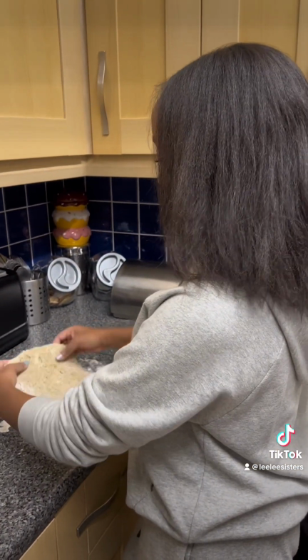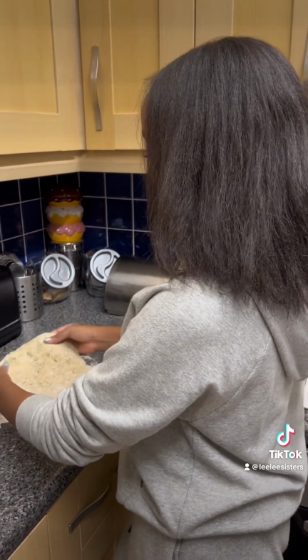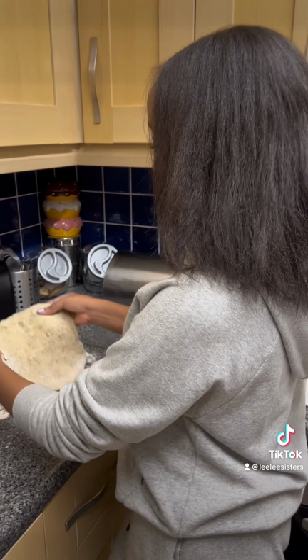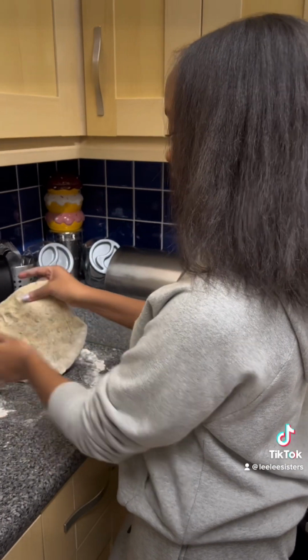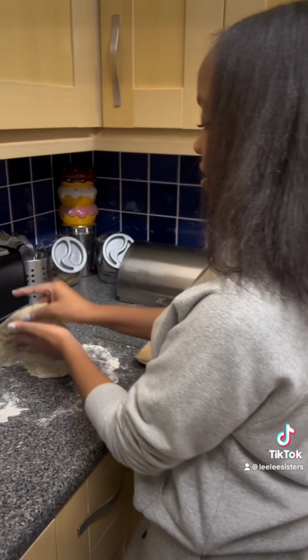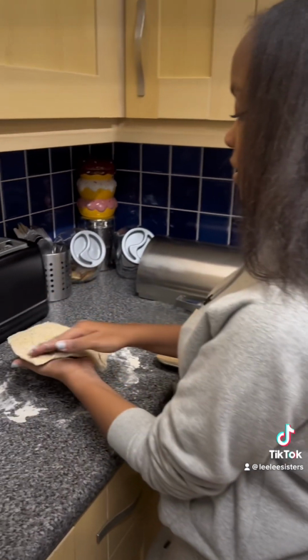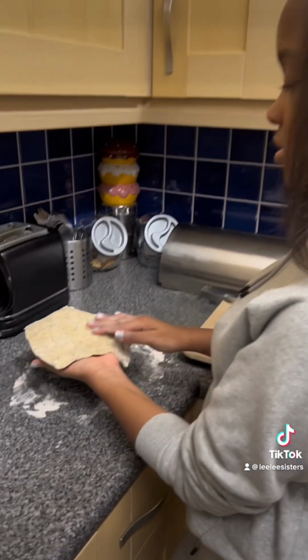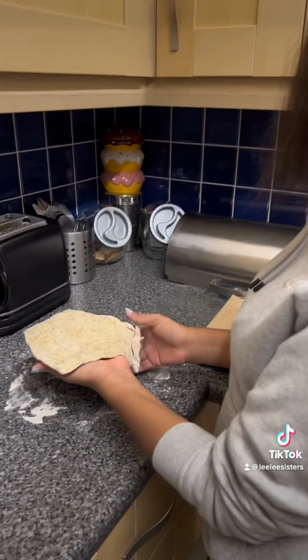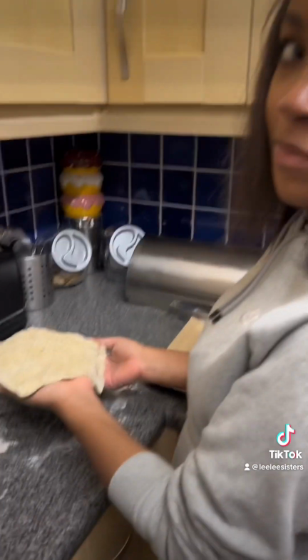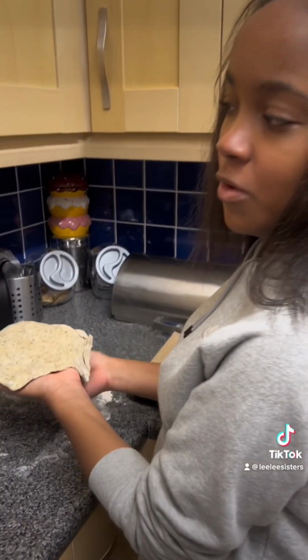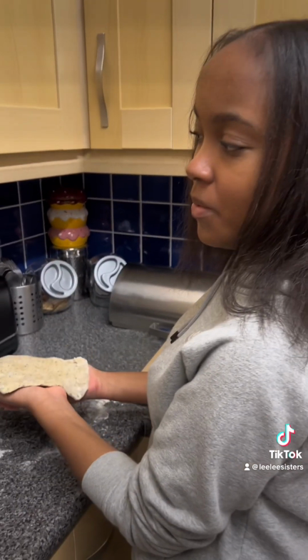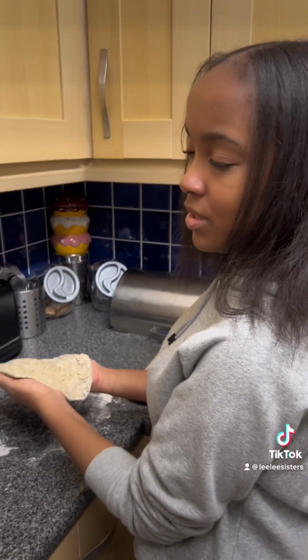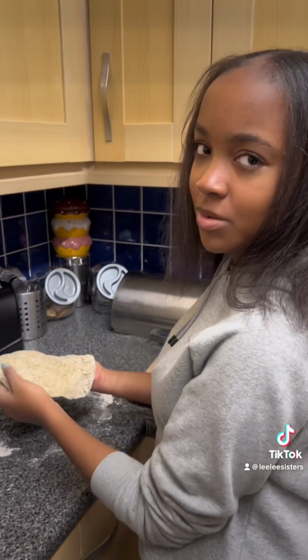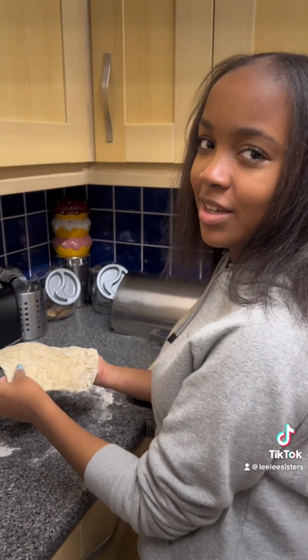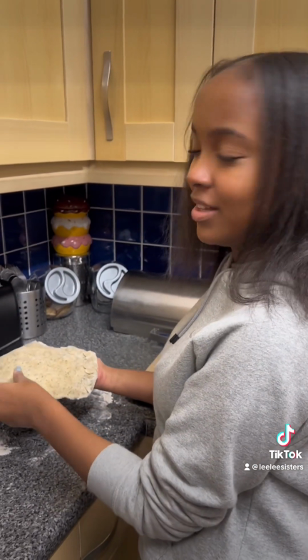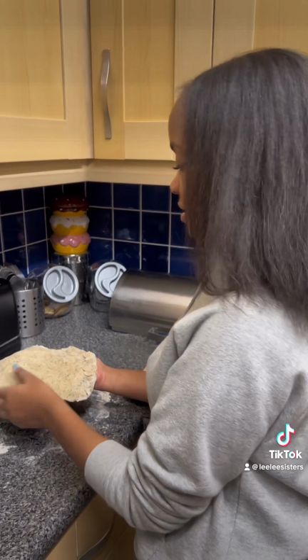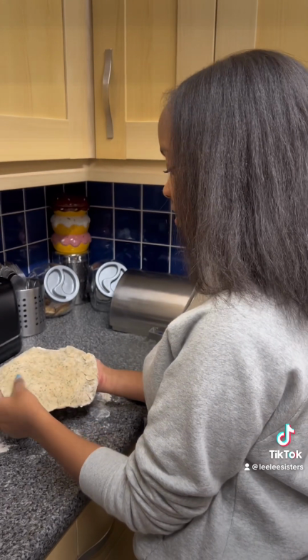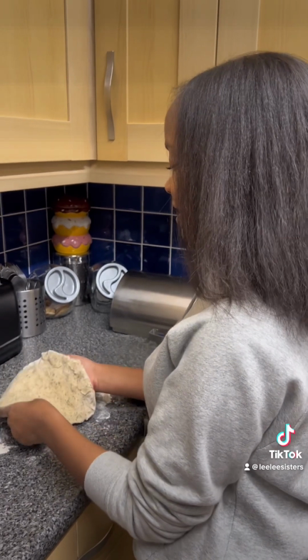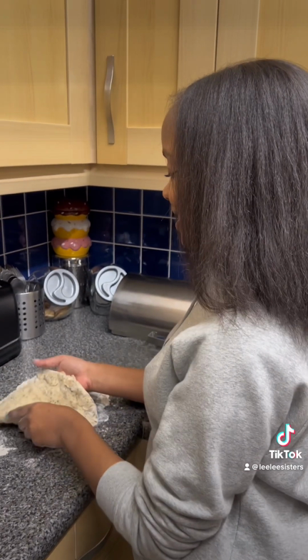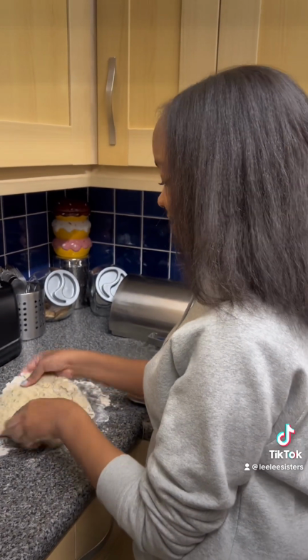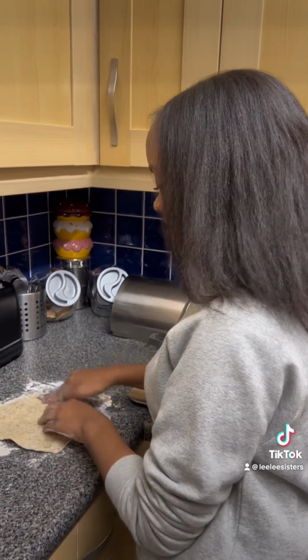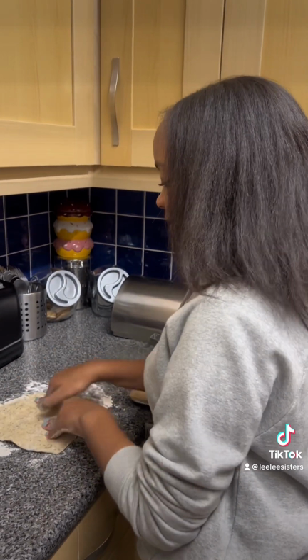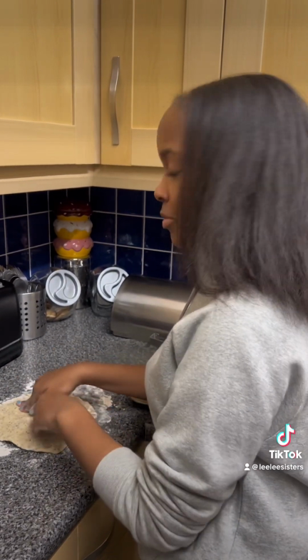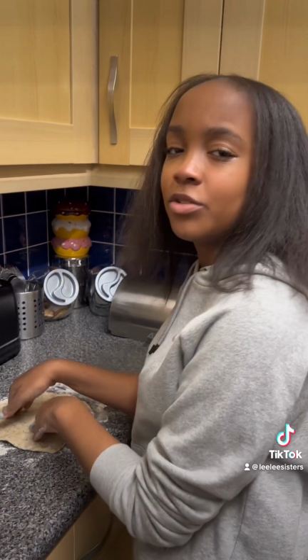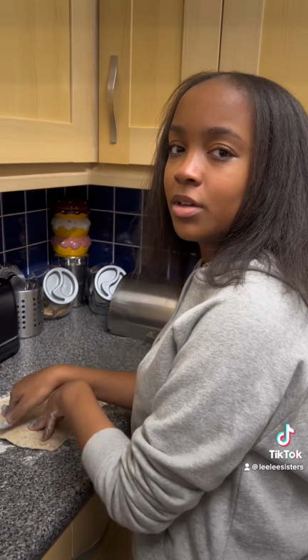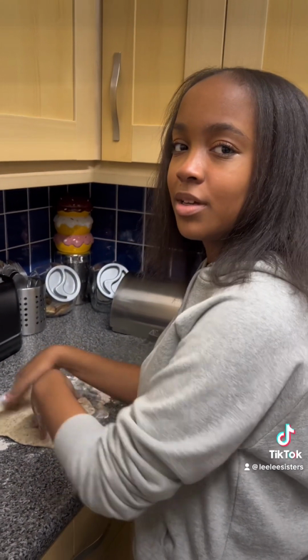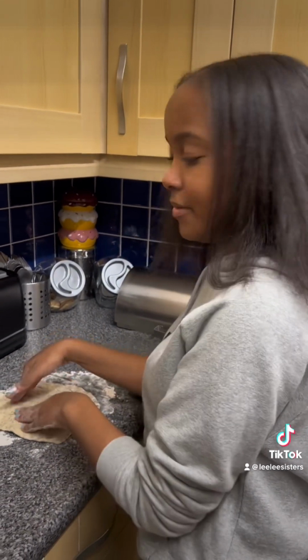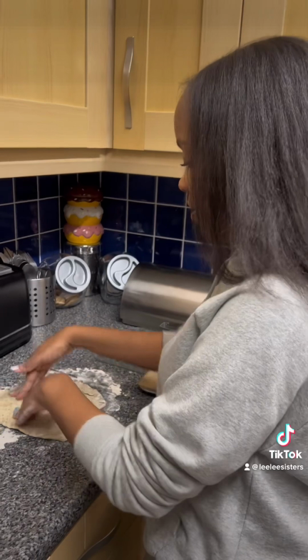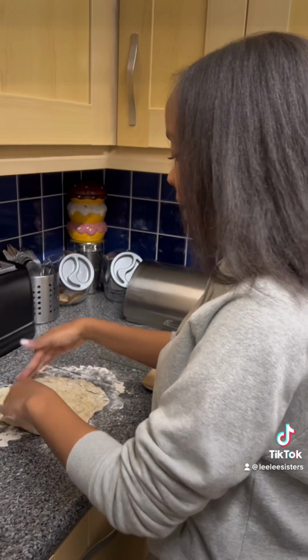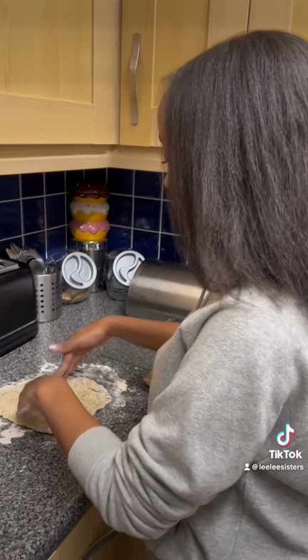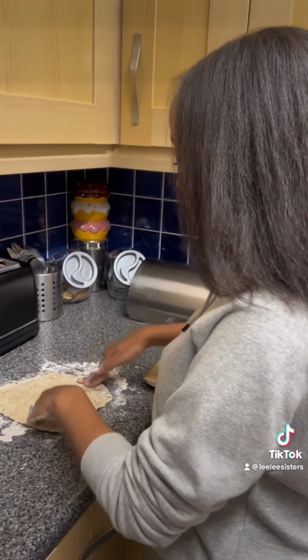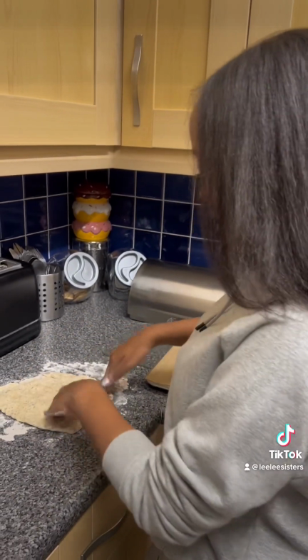Yeah, it really does look nice. Now we're gonna roll it up into 16 balls, and then we wait for it to grow, and then we bake it.